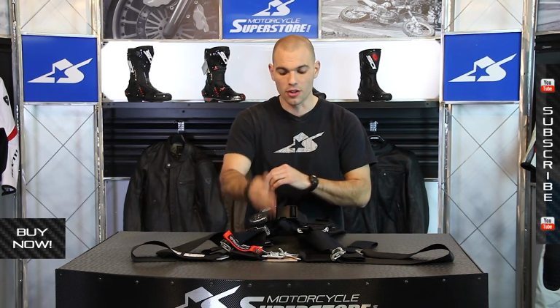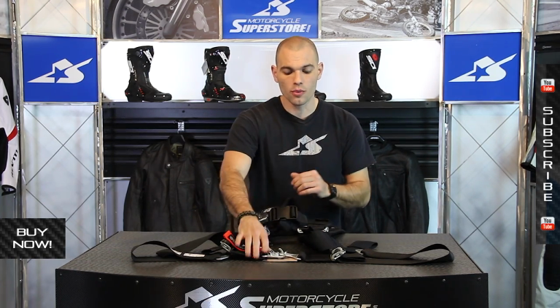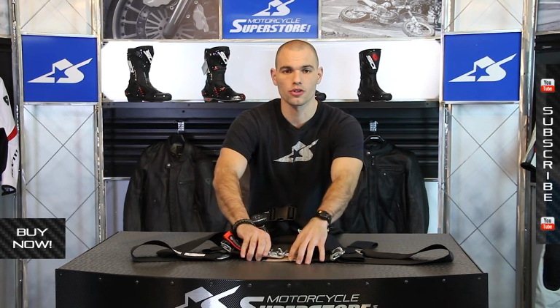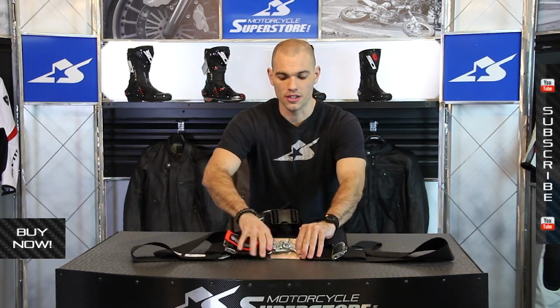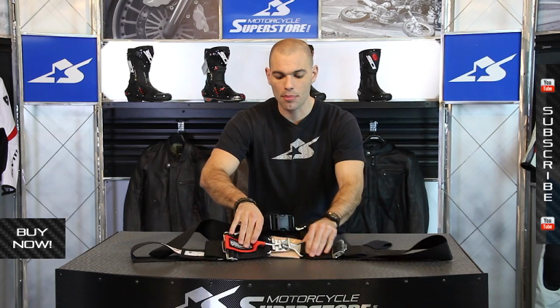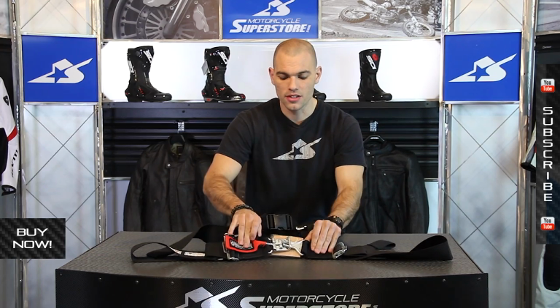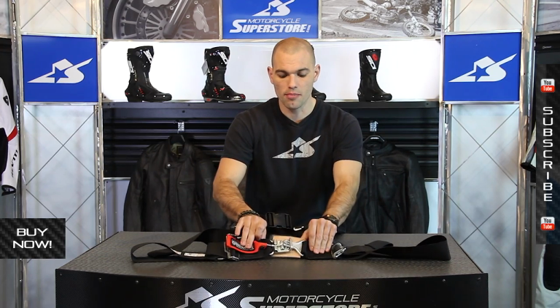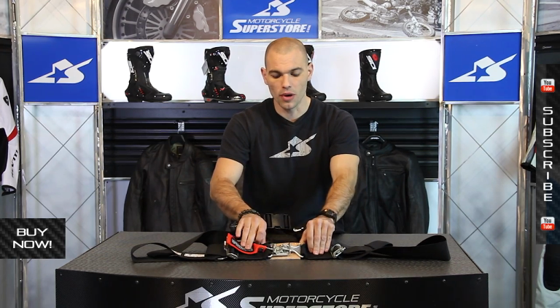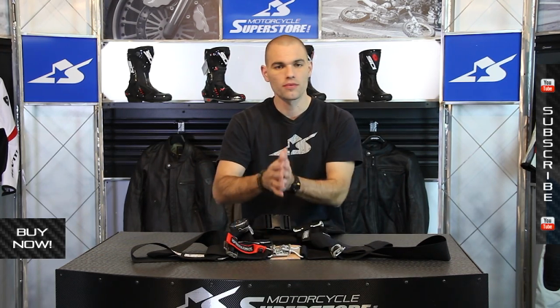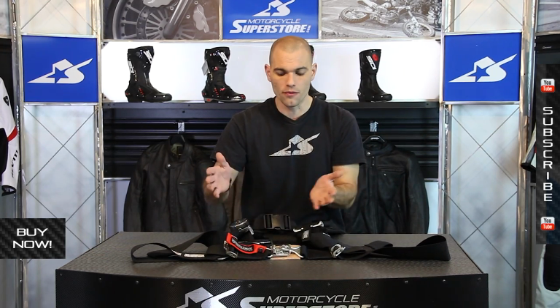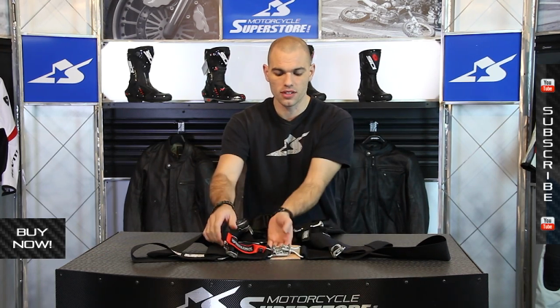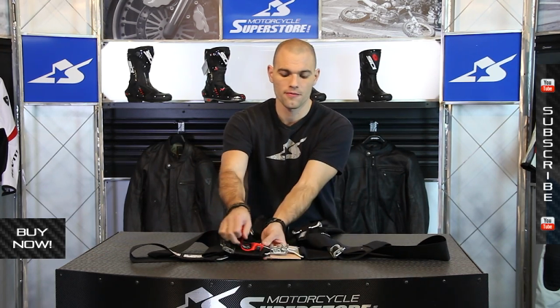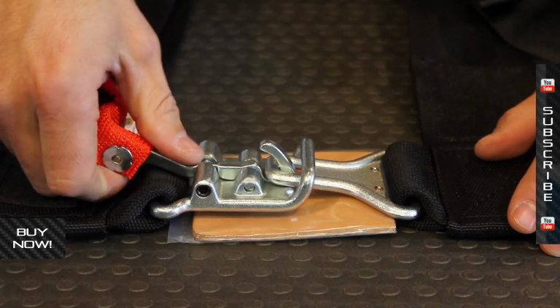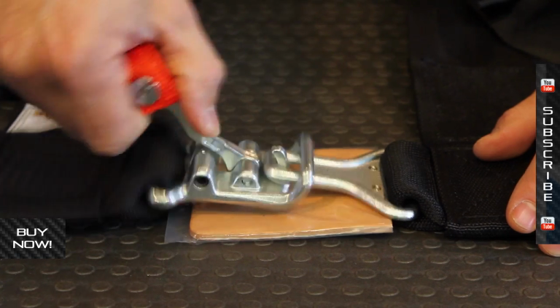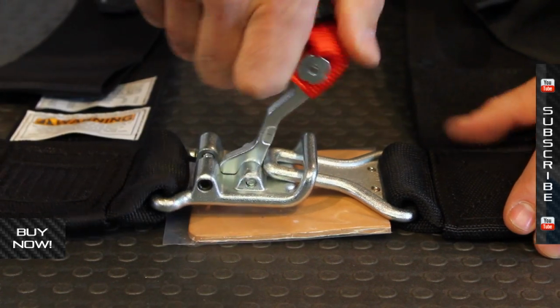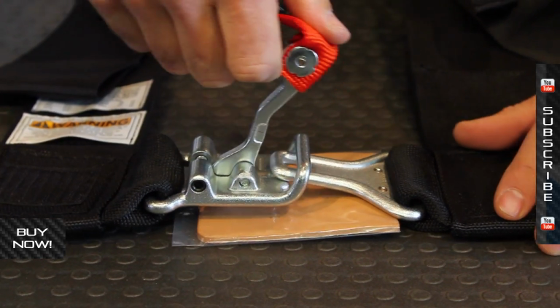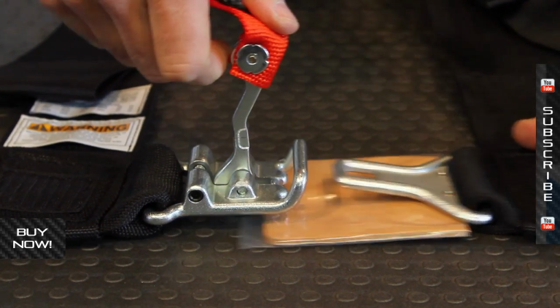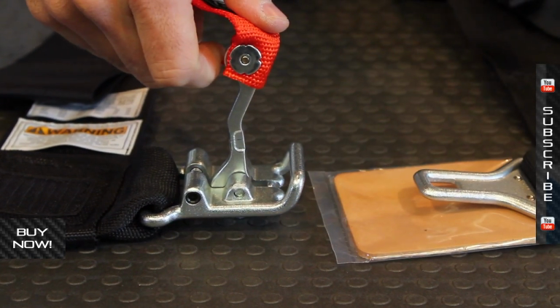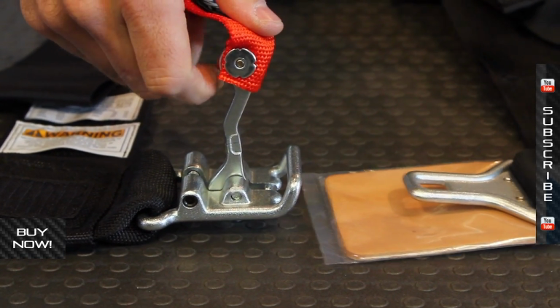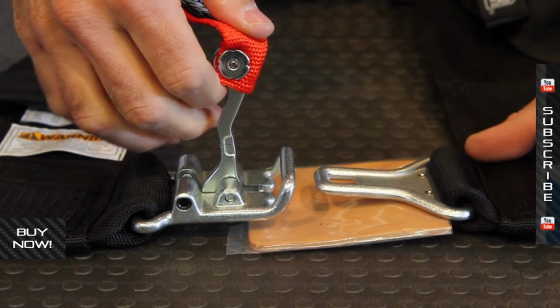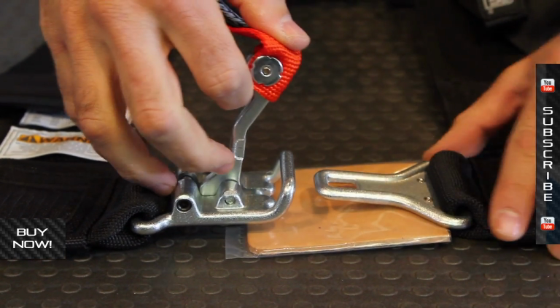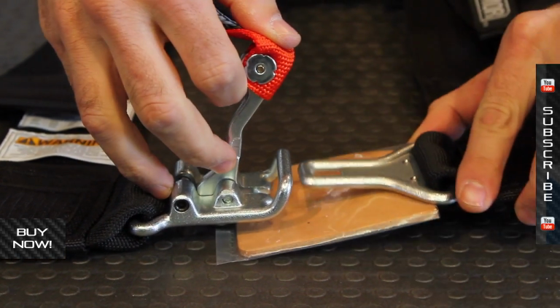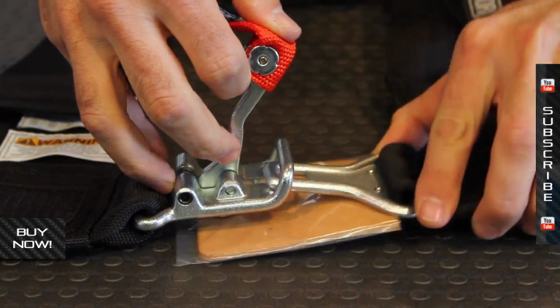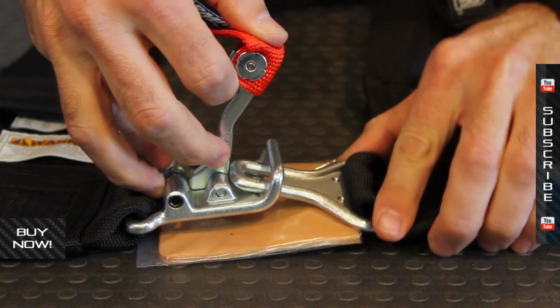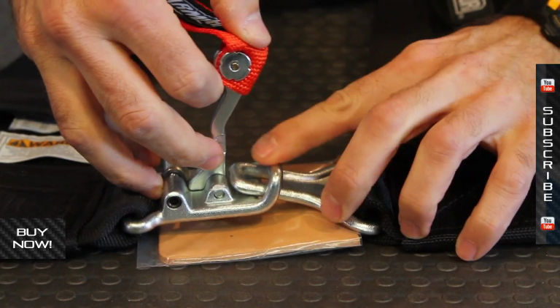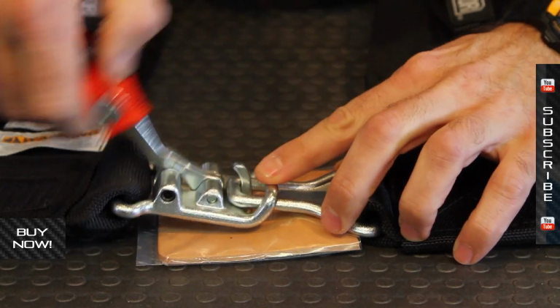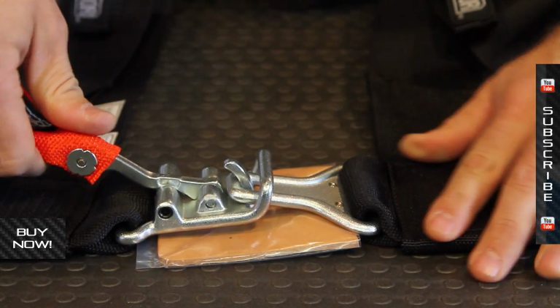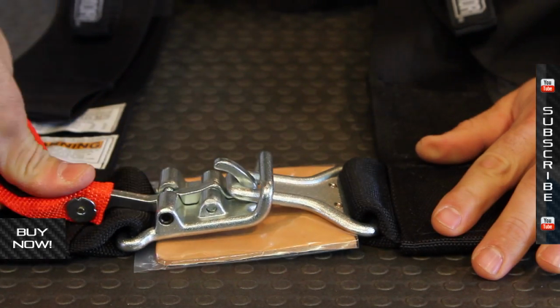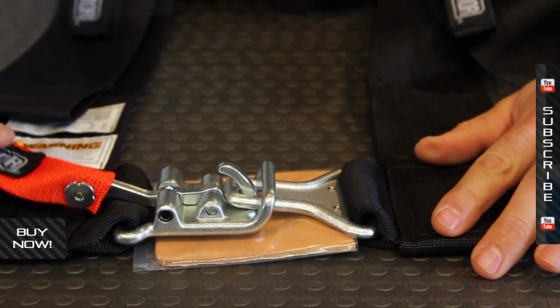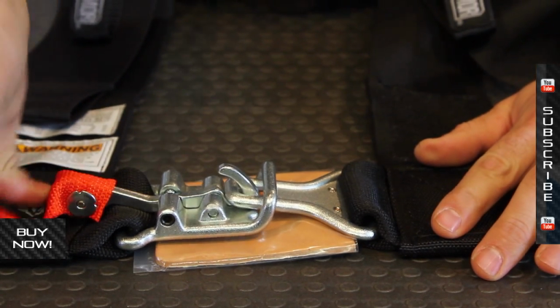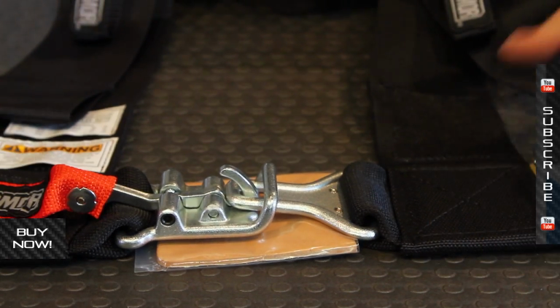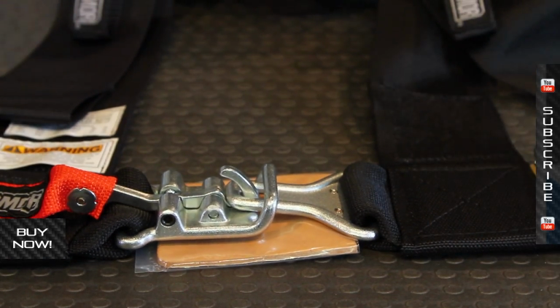On the bottom where it goes across your lap, this is your metal buckle. Straightforward stuff — you lift up, it slides apart, you put it back together and crank it down, the hook goes through and clicks into place.